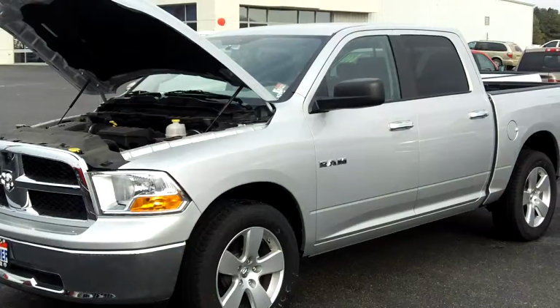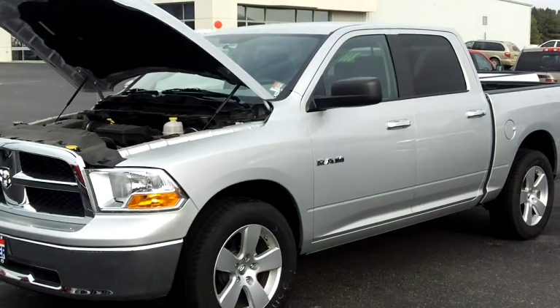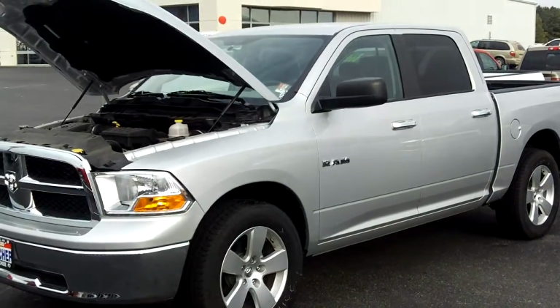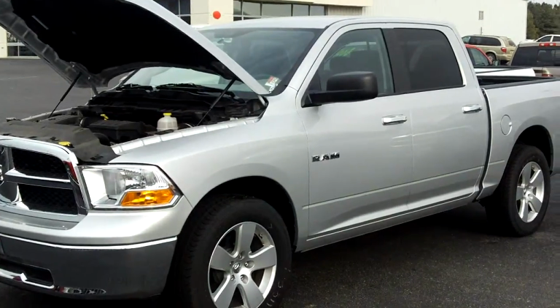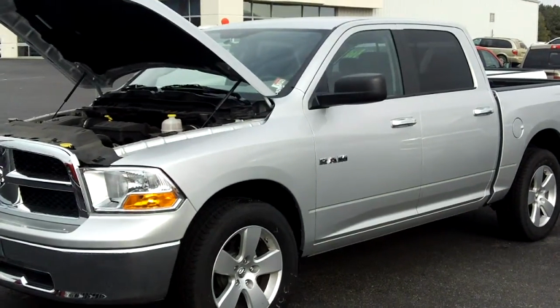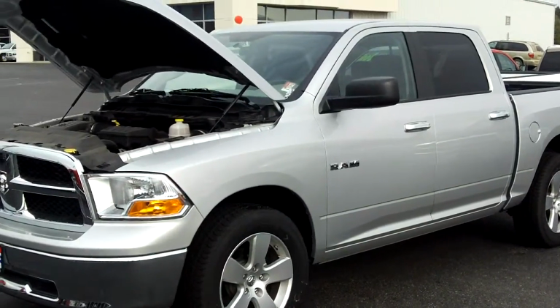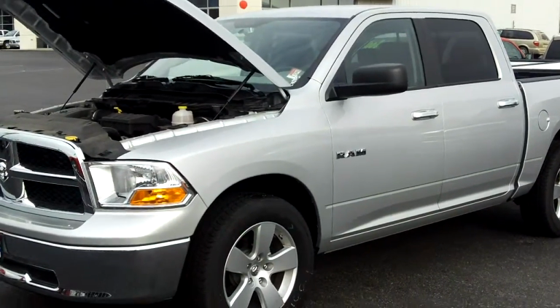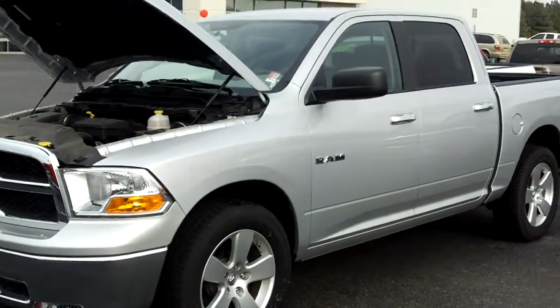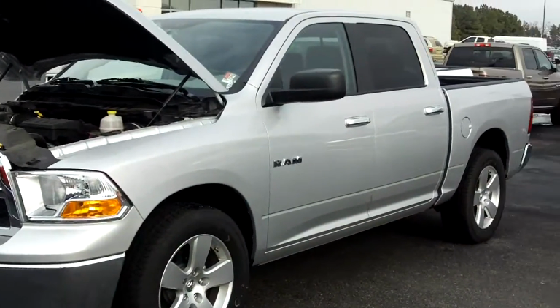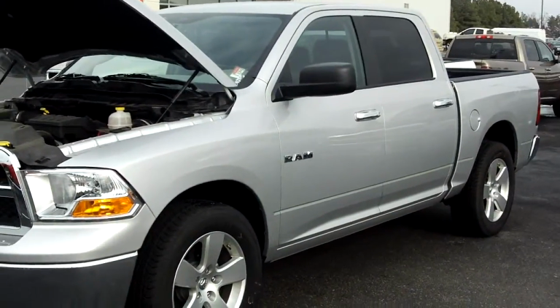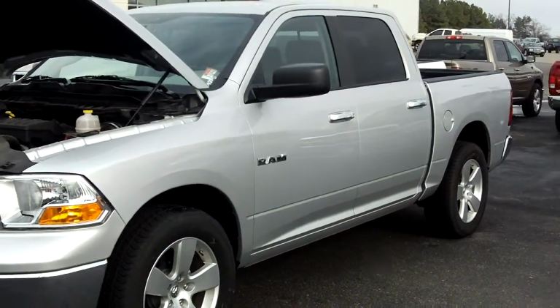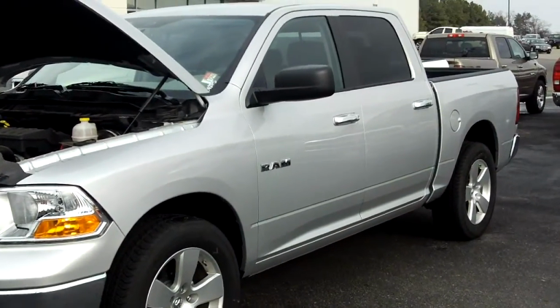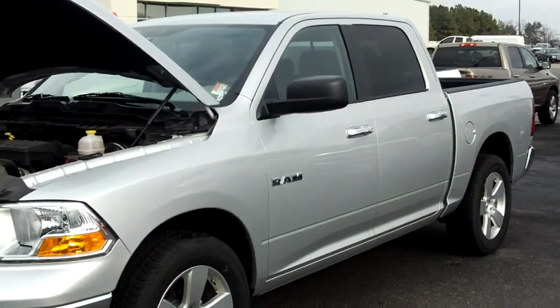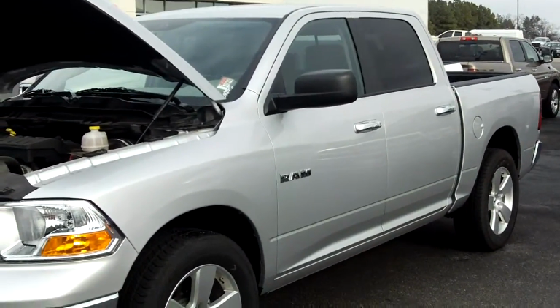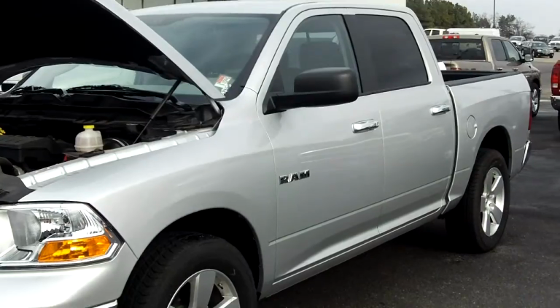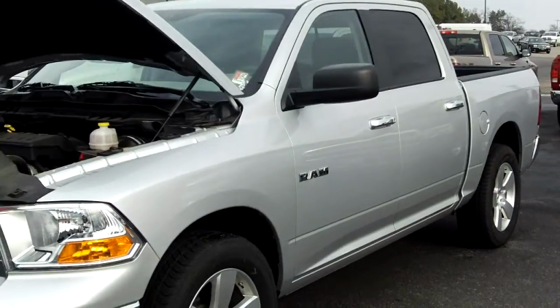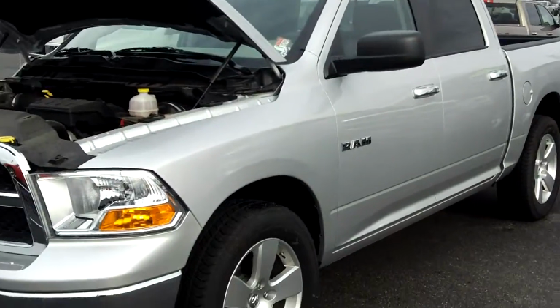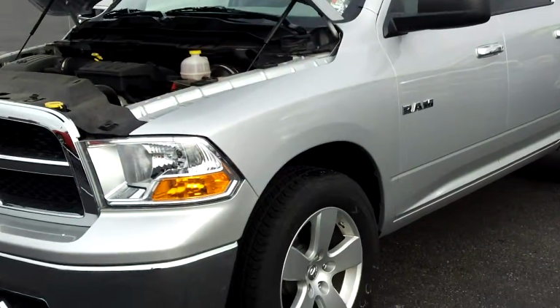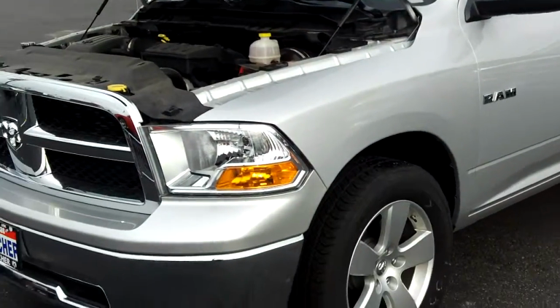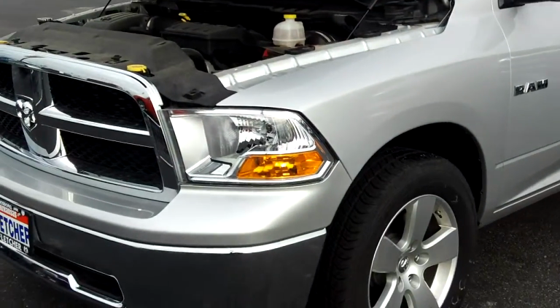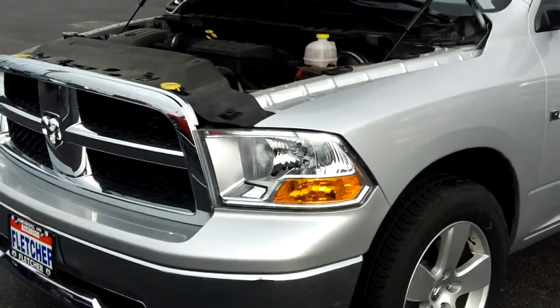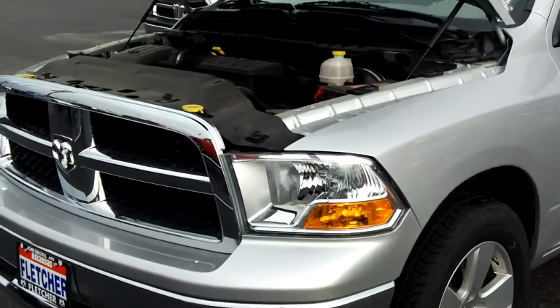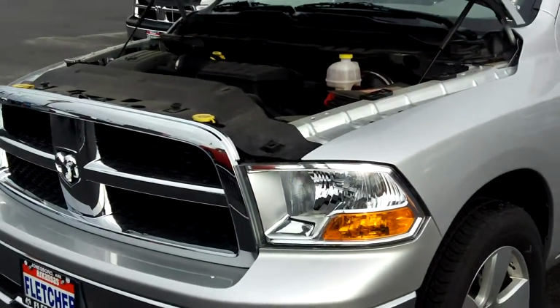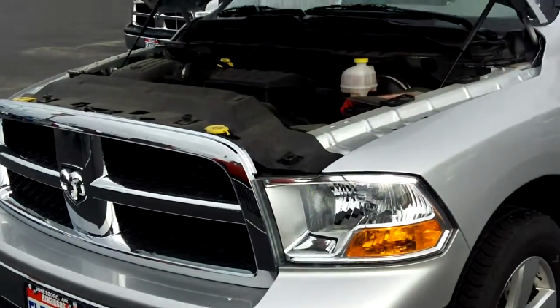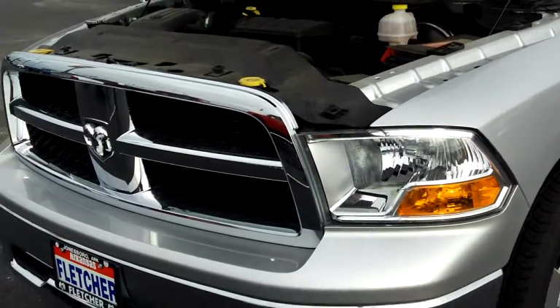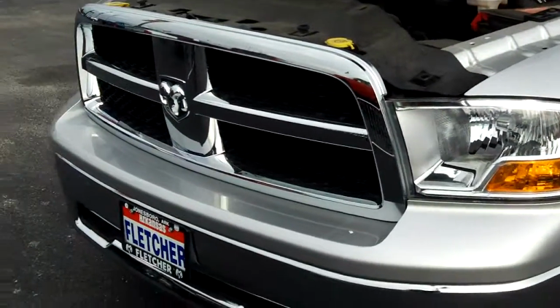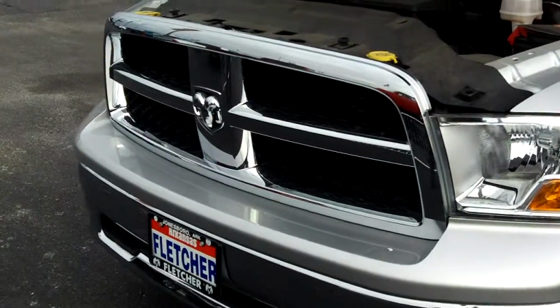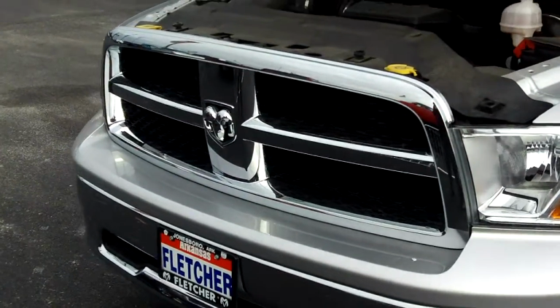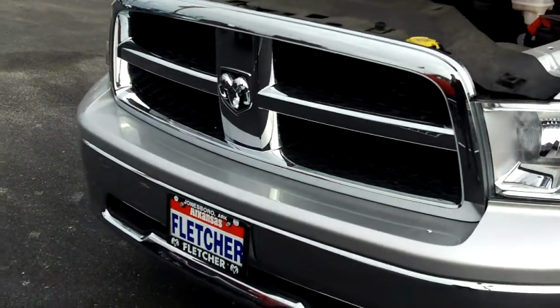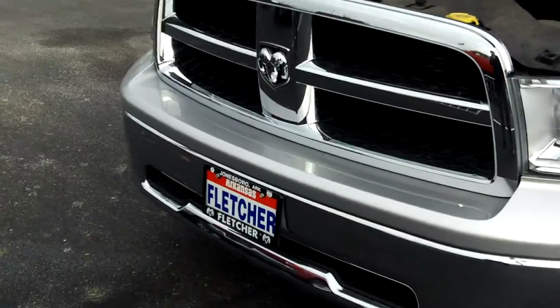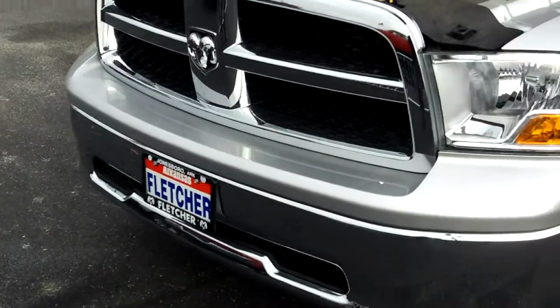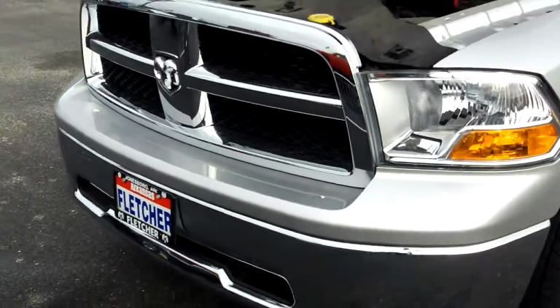This truck here is a 2009 Dodge Ram 1500 SLT. We just got this truck in — we actually were out of 2009's but wanted to offer some great deals to some folks here.